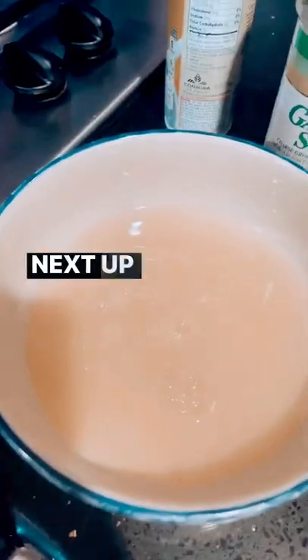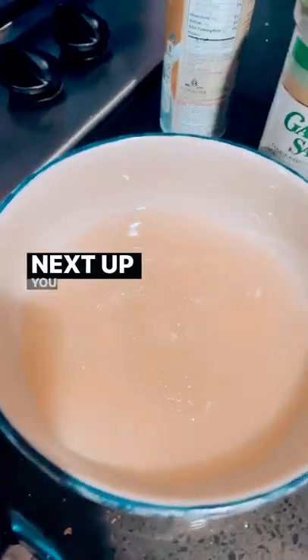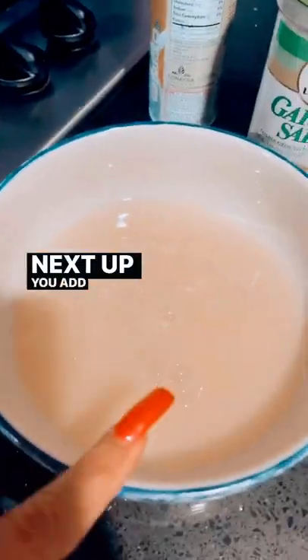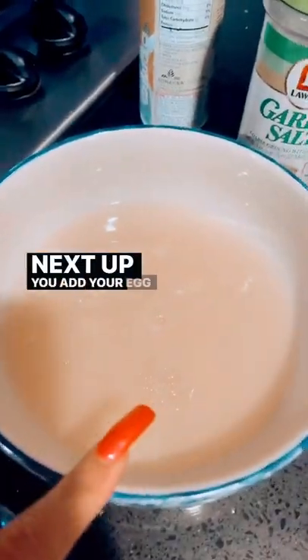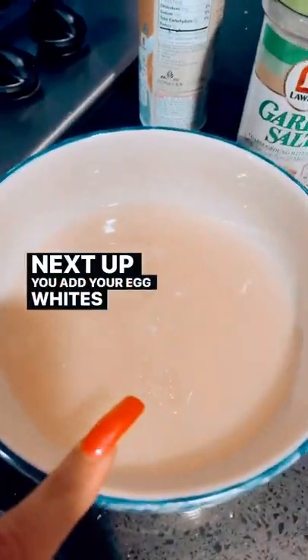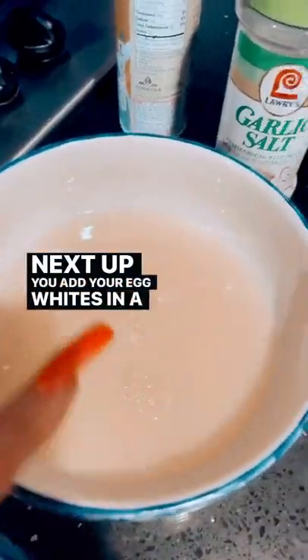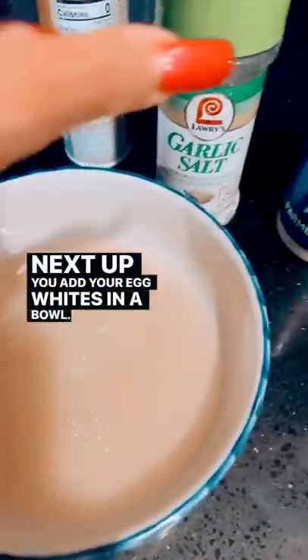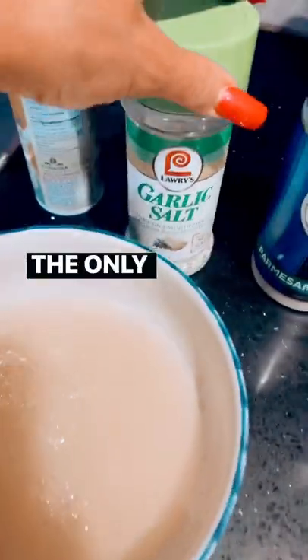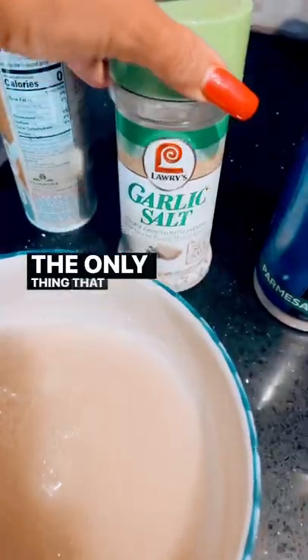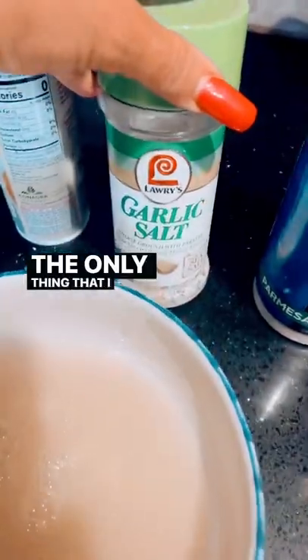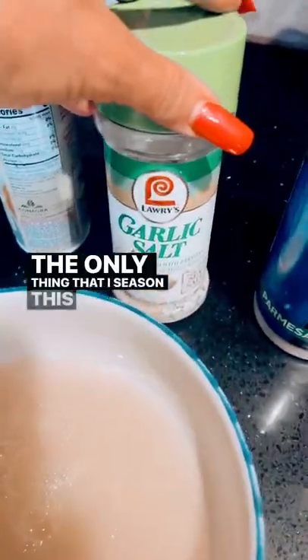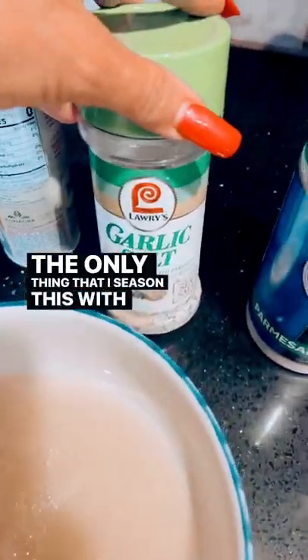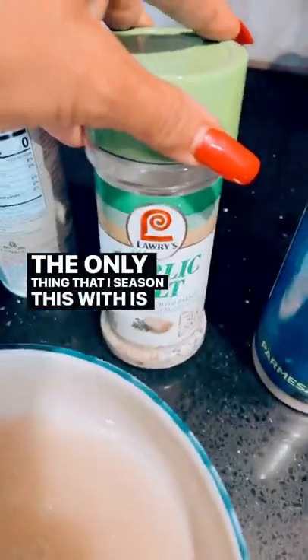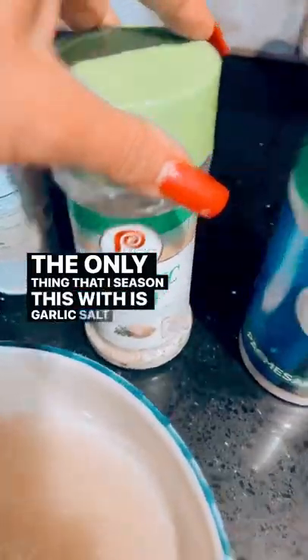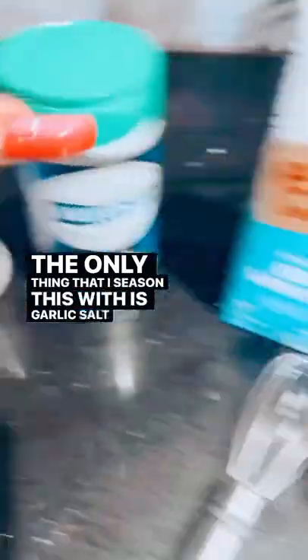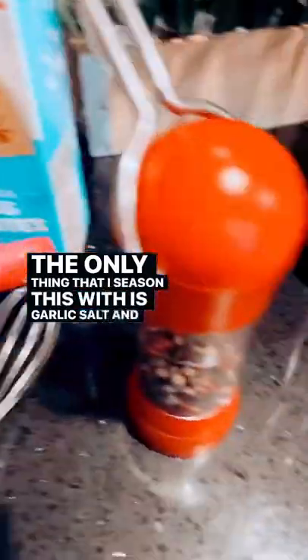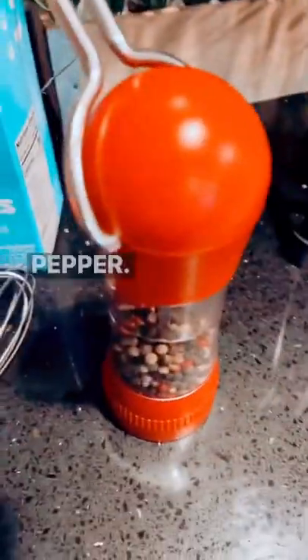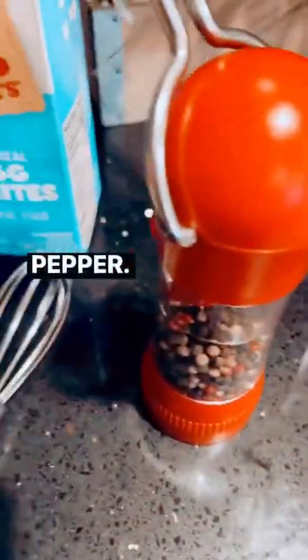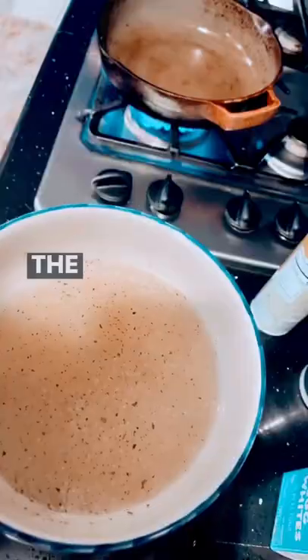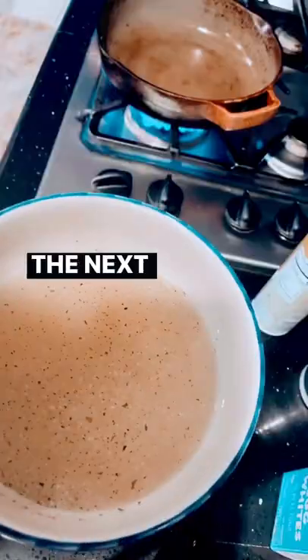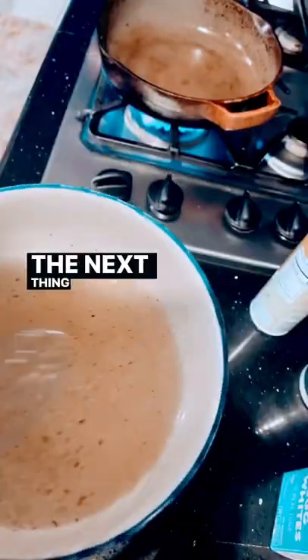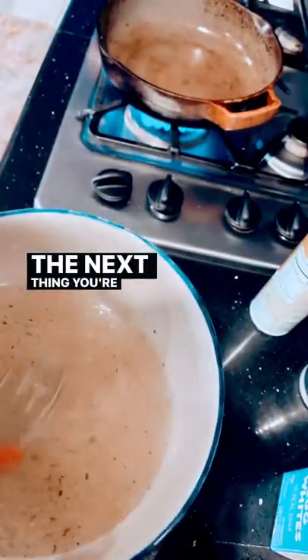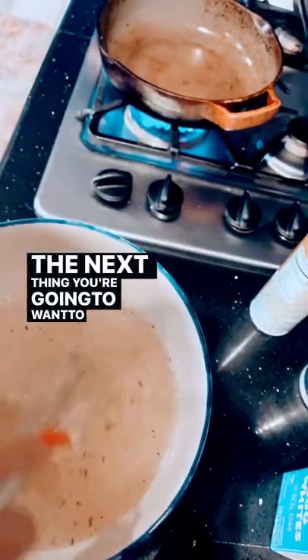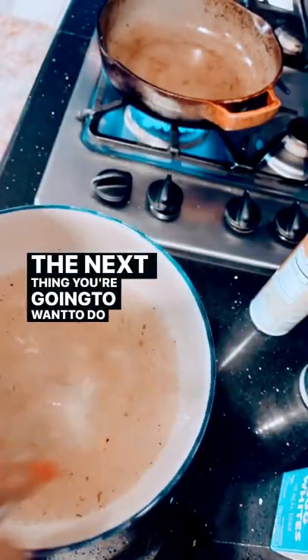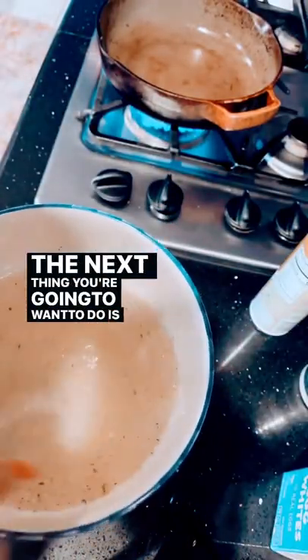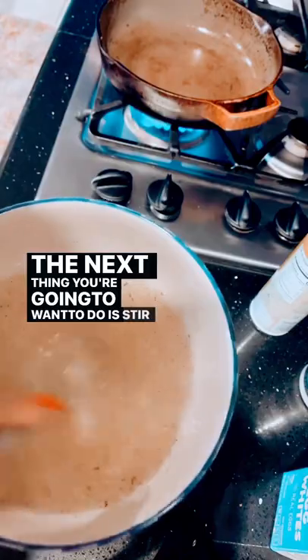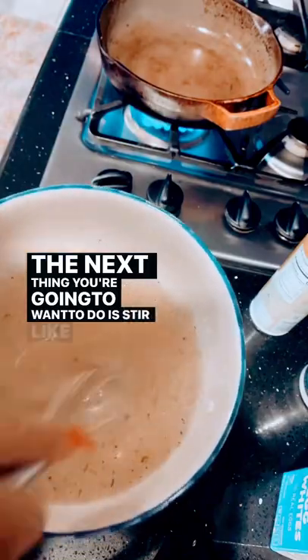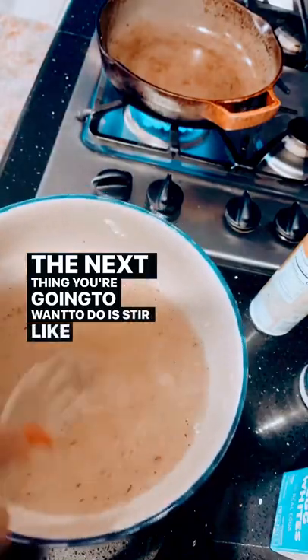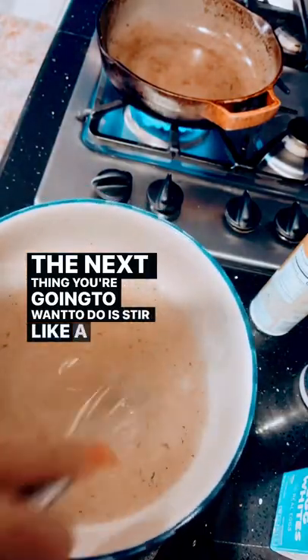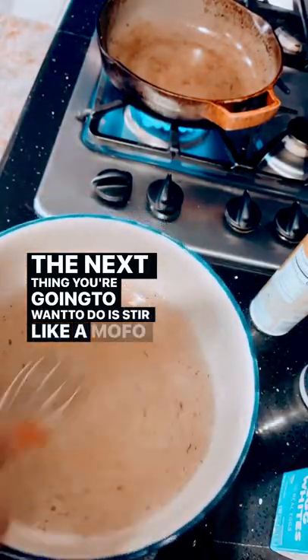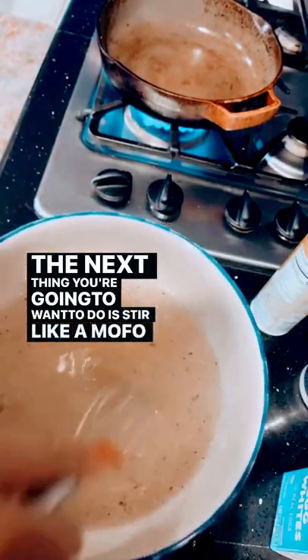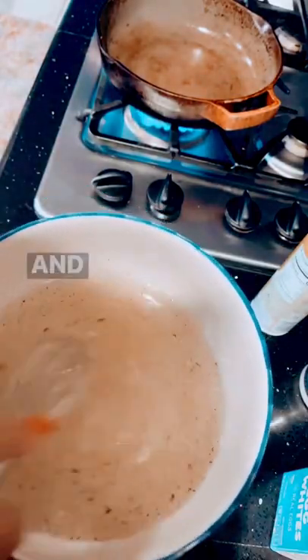Next up, you add your egg whites in a bowl. The only thing that I season this with is garlic salt and pepper. The next thing you're gonna want to do is stir like a mofo.